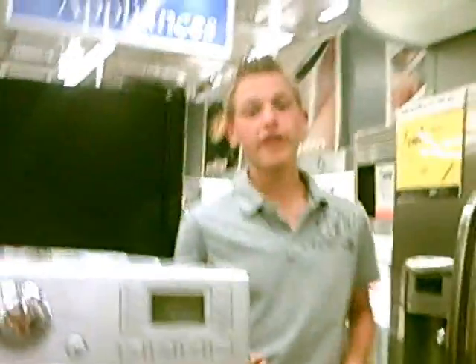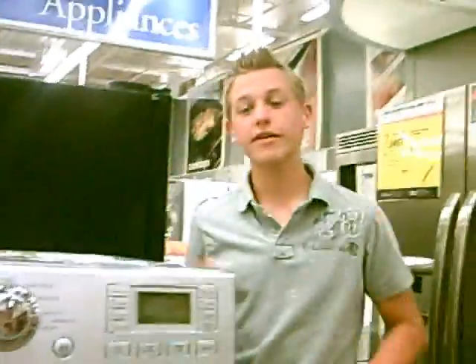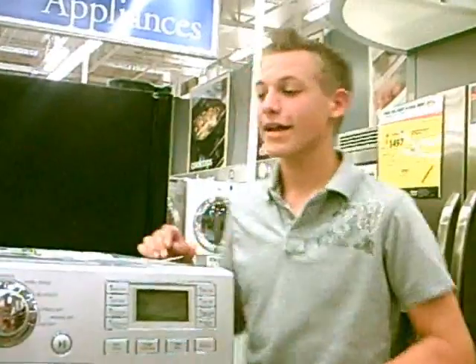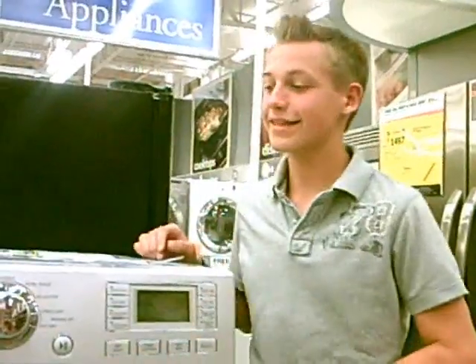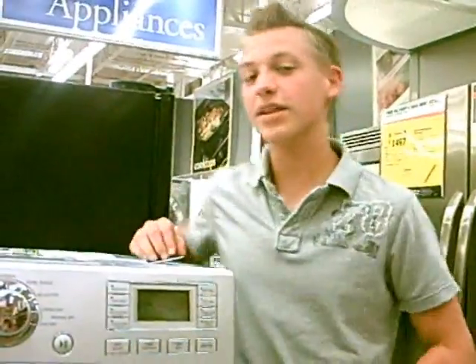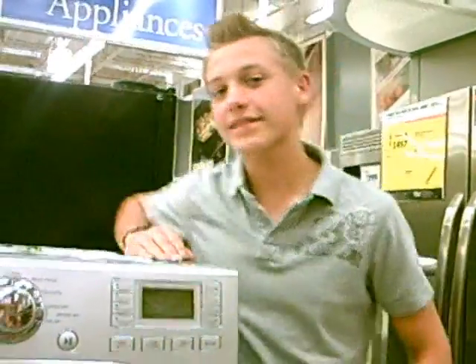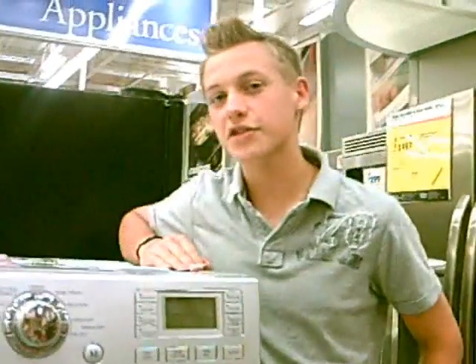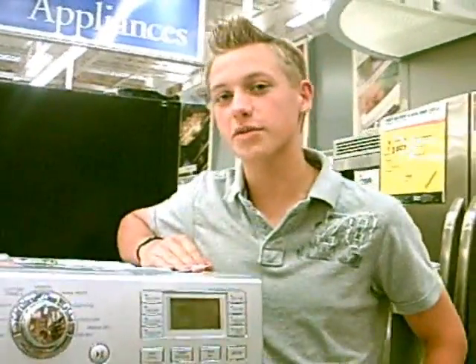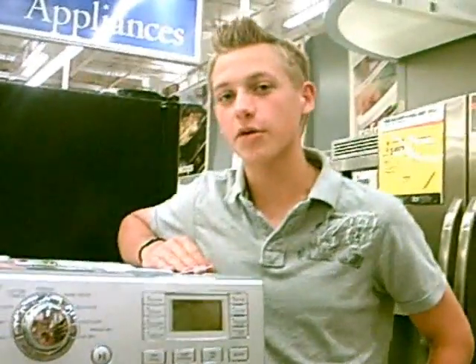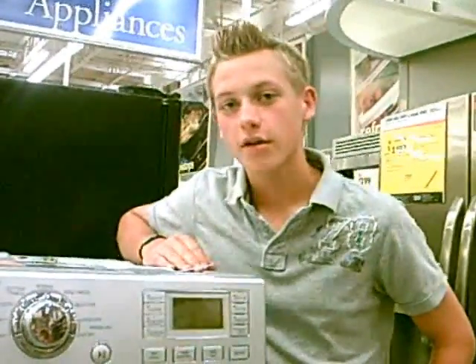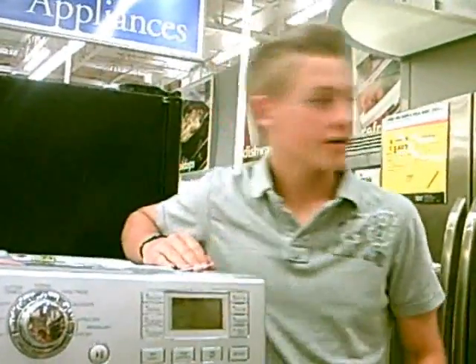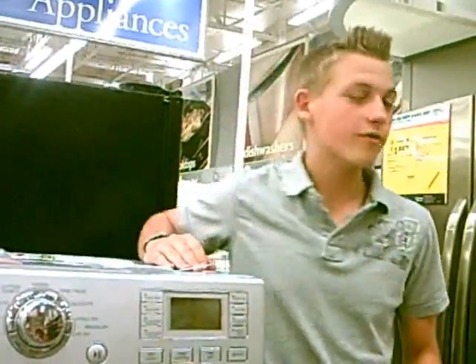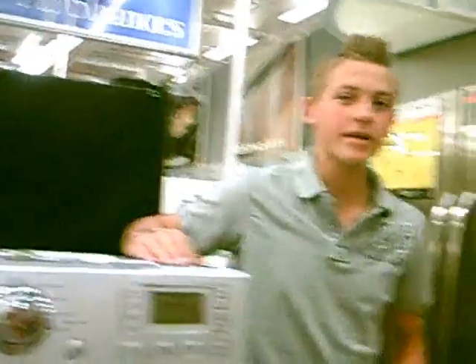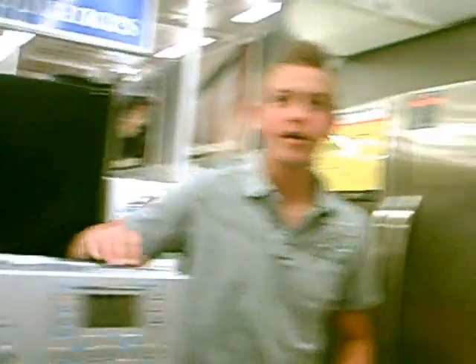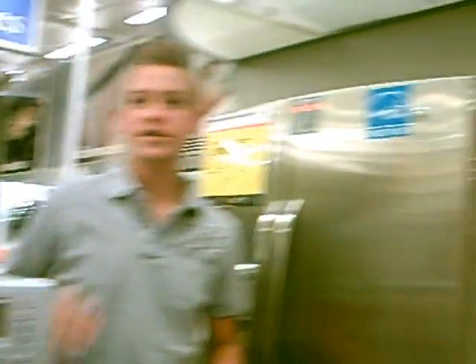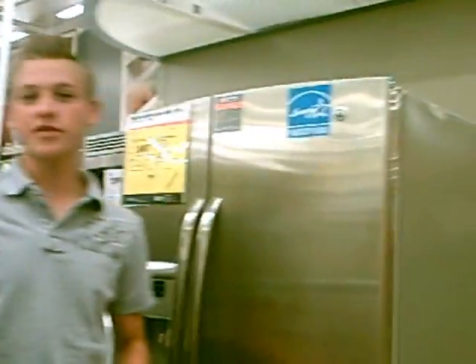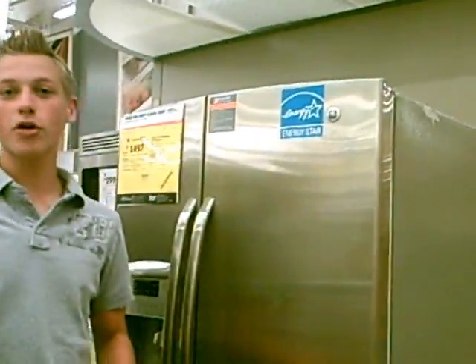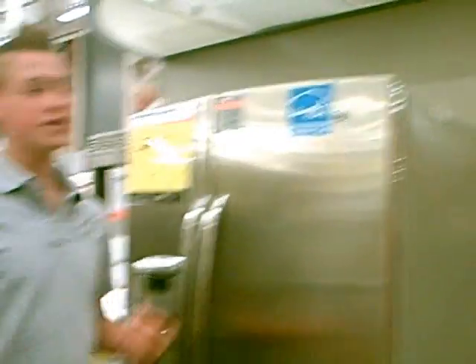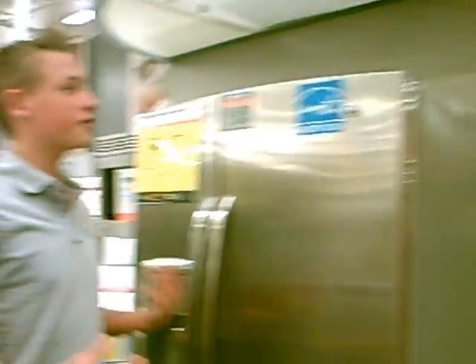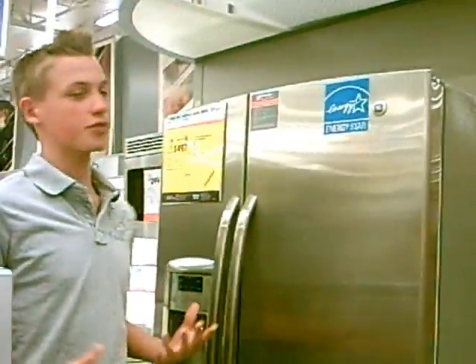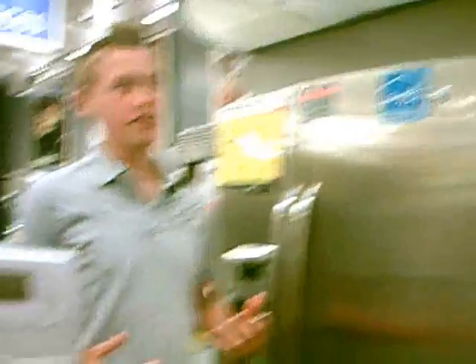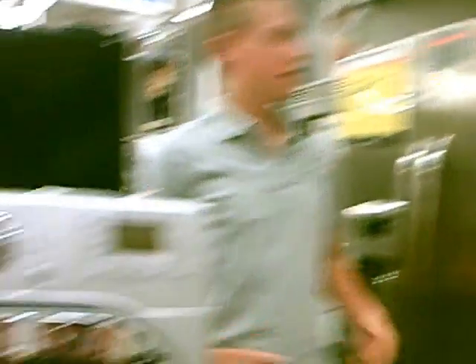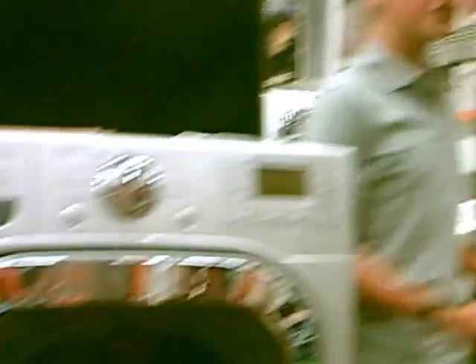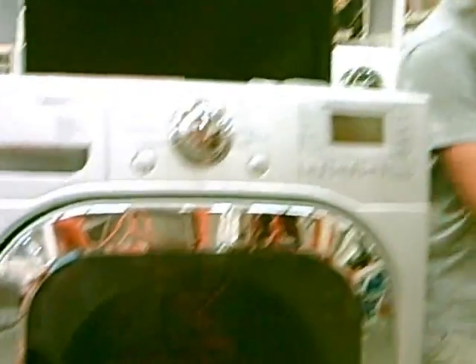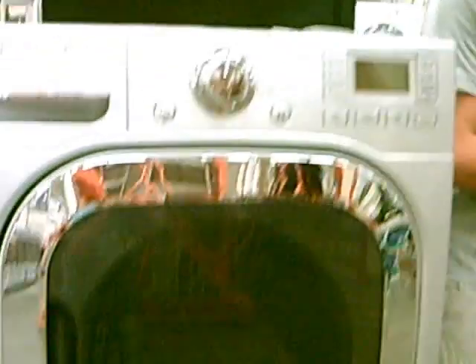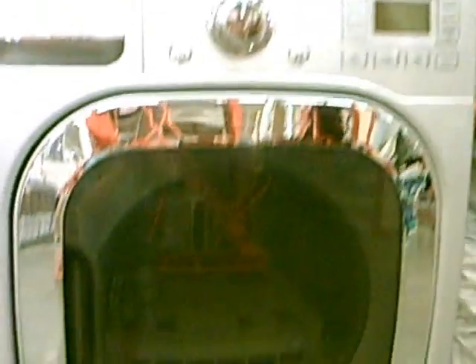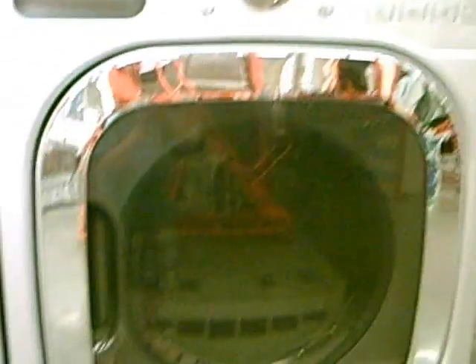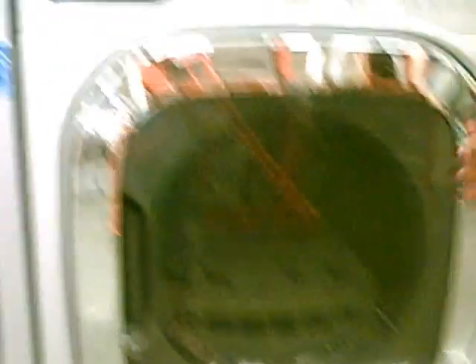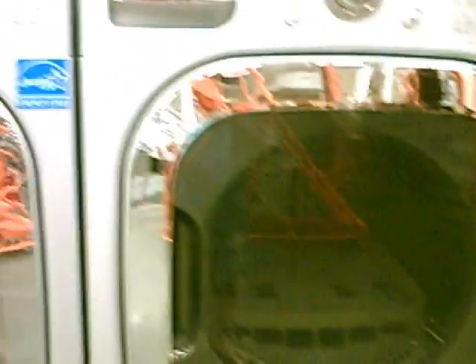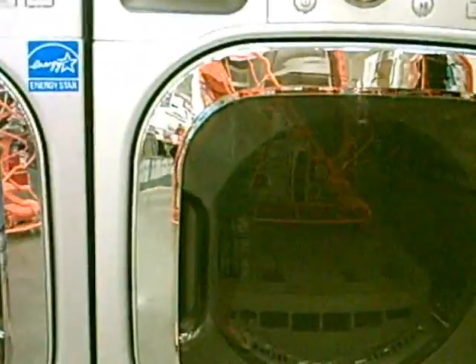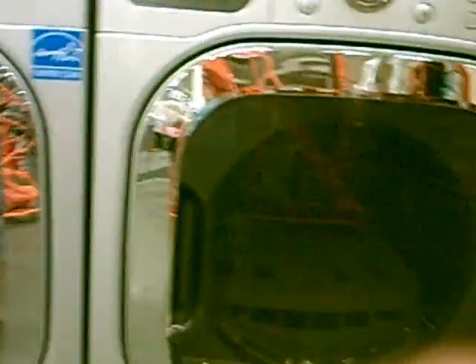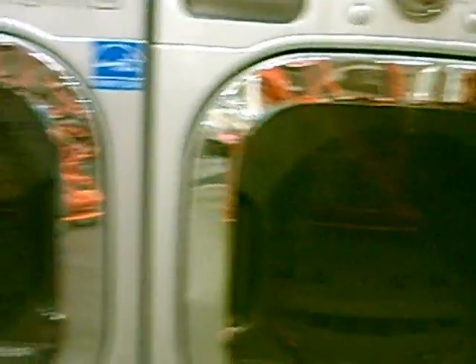We're here in the appliance section of Home Depot. Around me are some of the more energy-efficient products, such as these refrigerators and these washers.